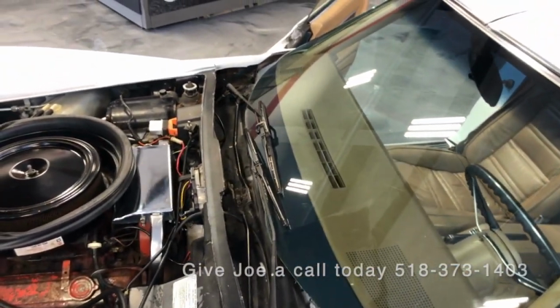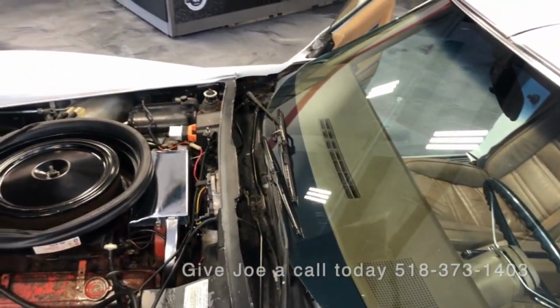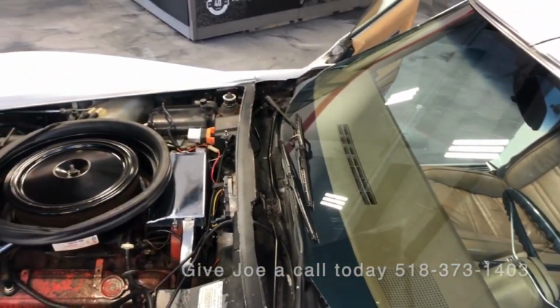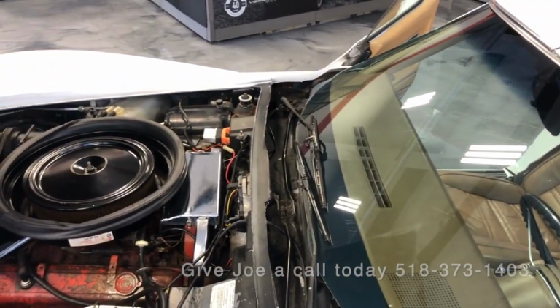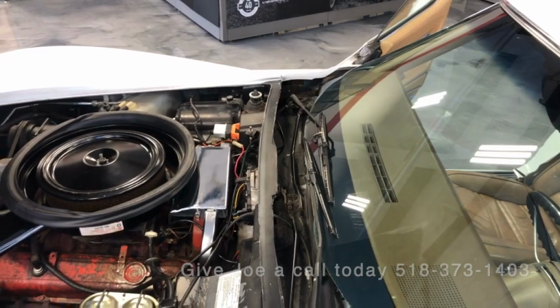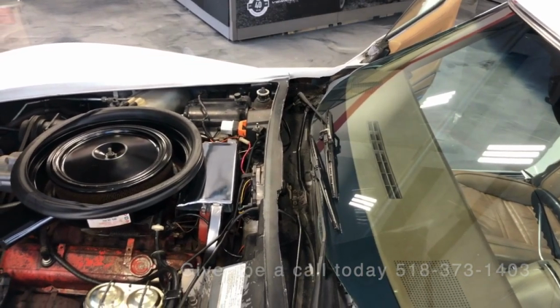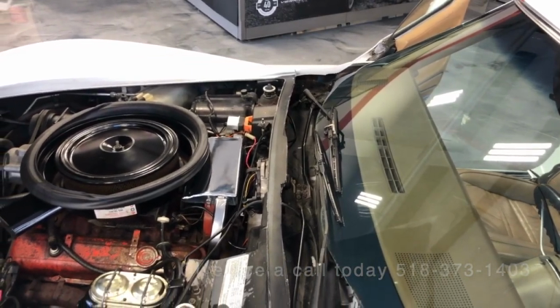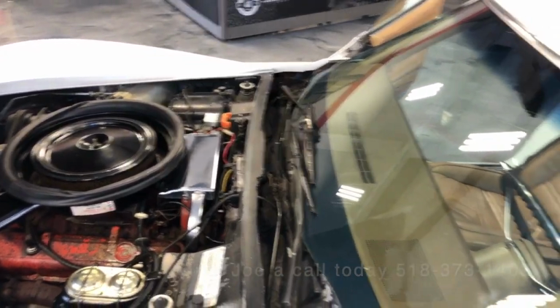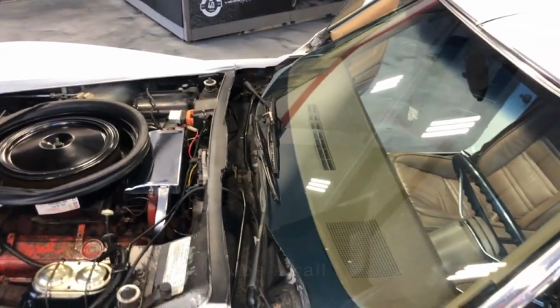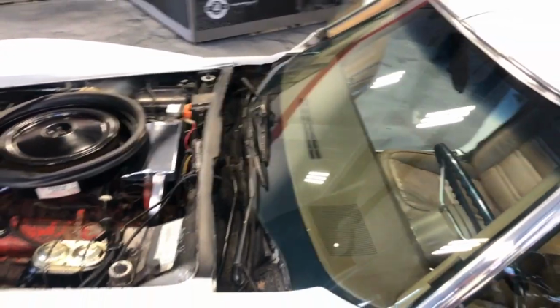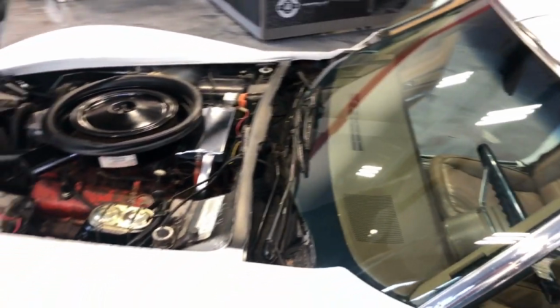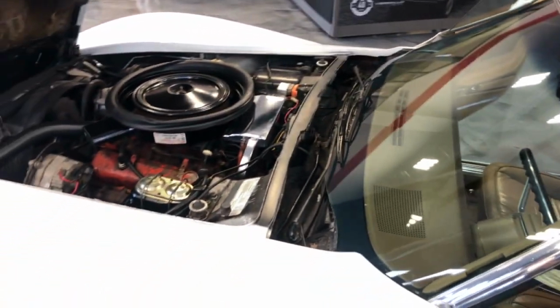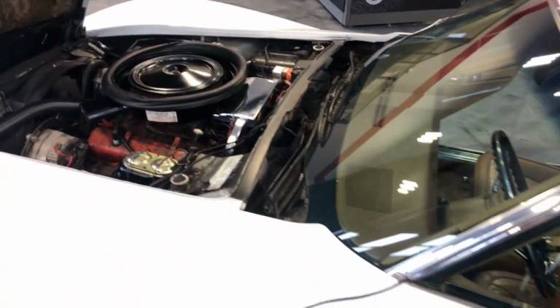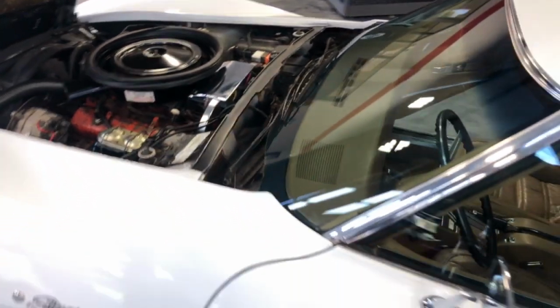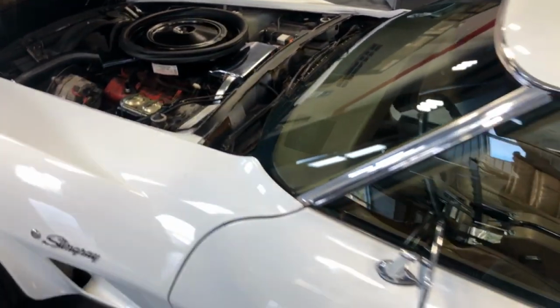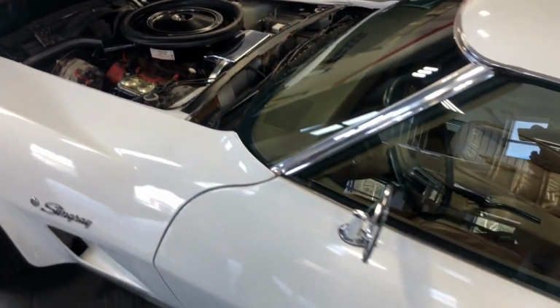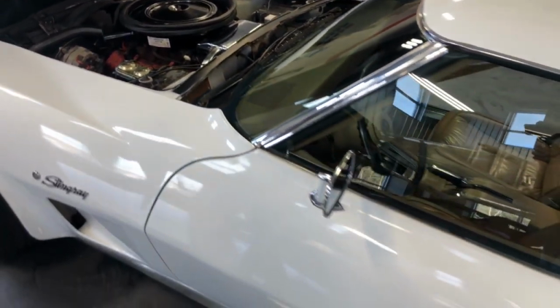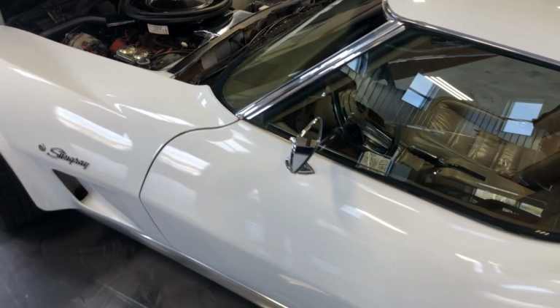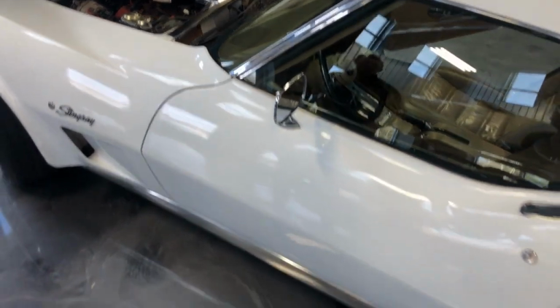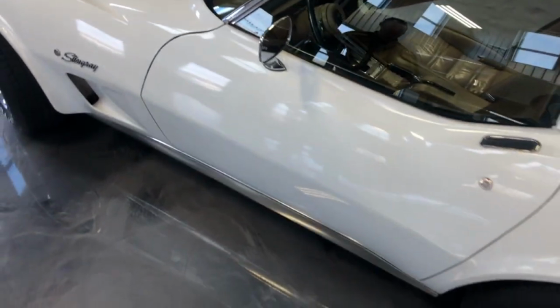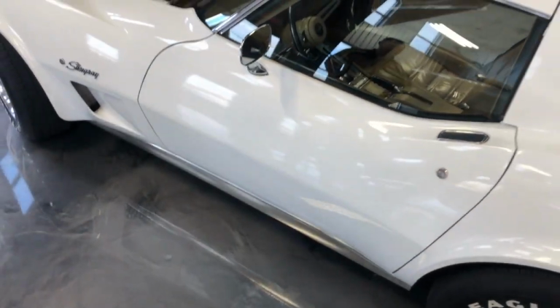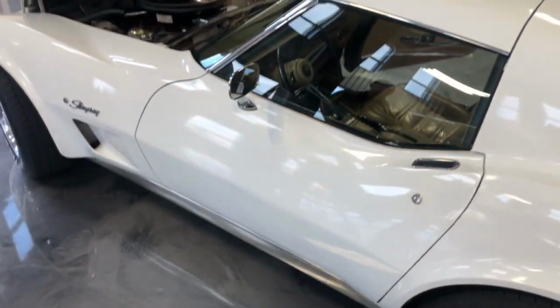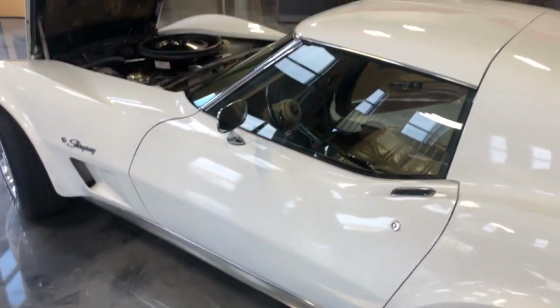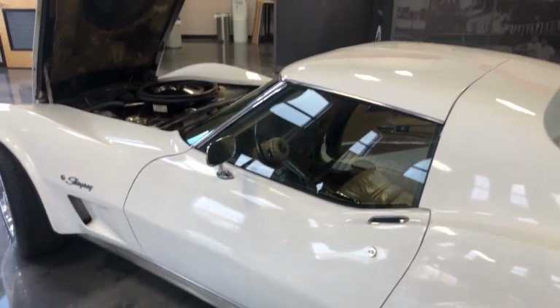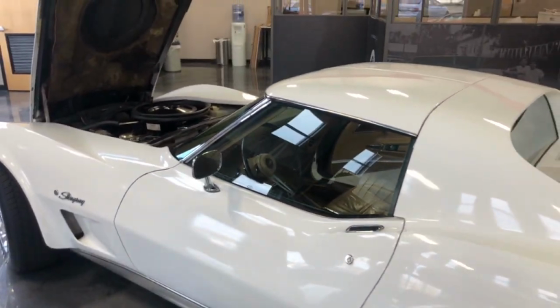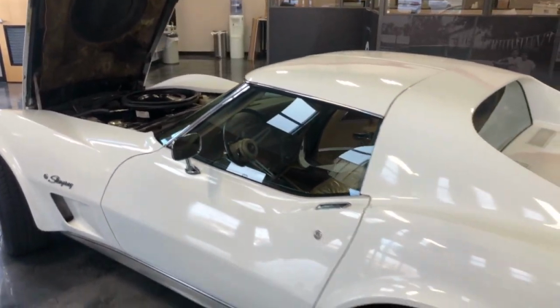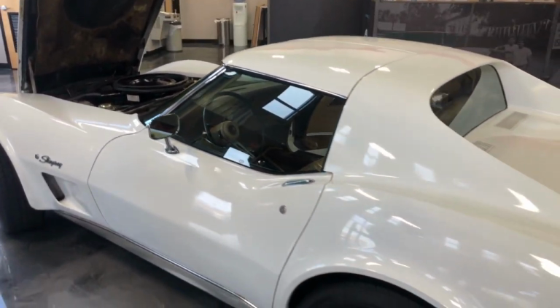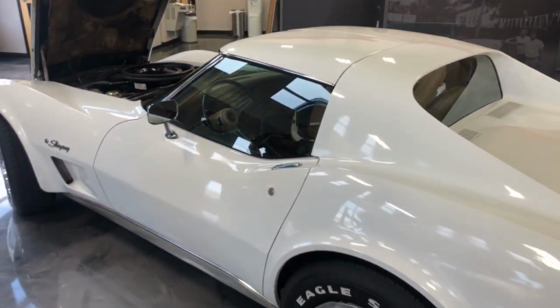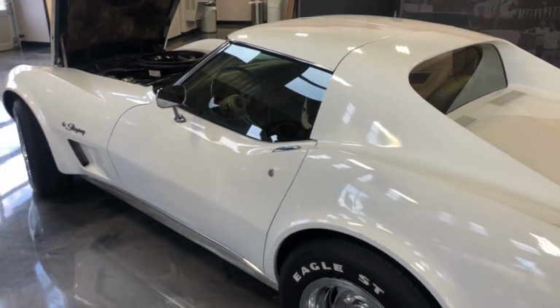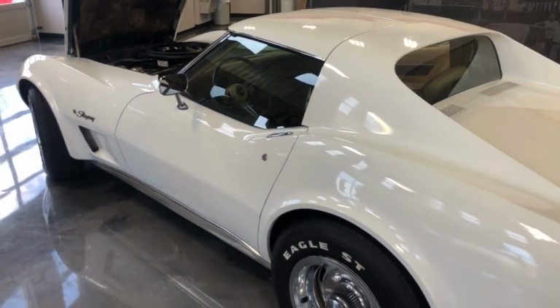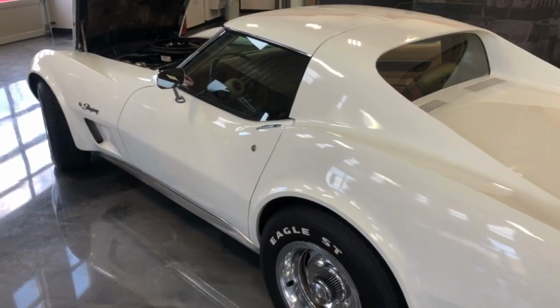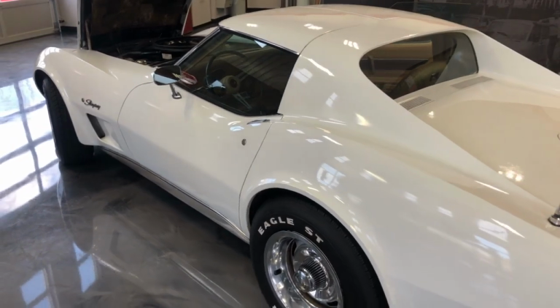If you're looking to put this beautiful Corvette in your garage, we can be reached at virillomotorcar.com. Our phone number is 518-373-1403.